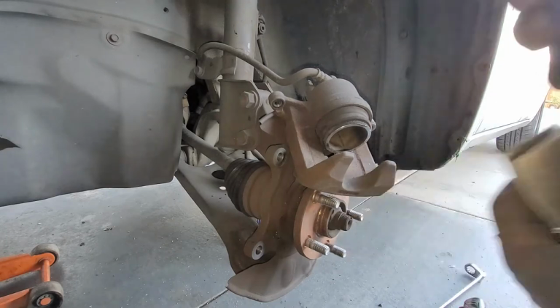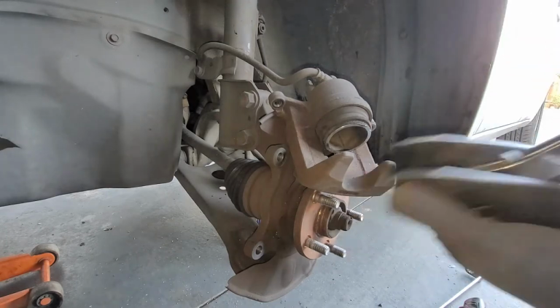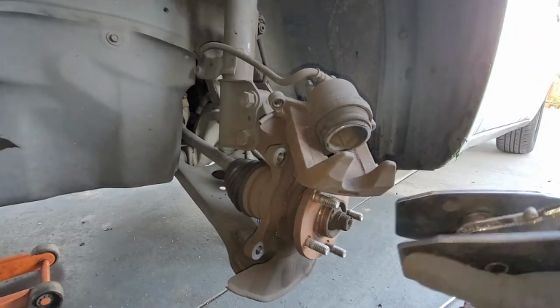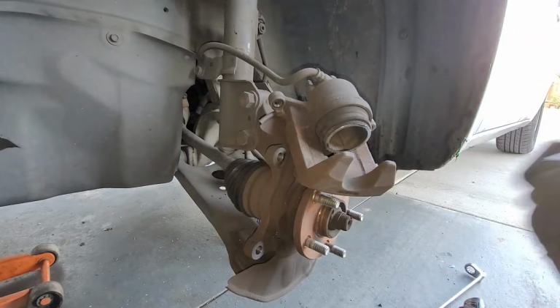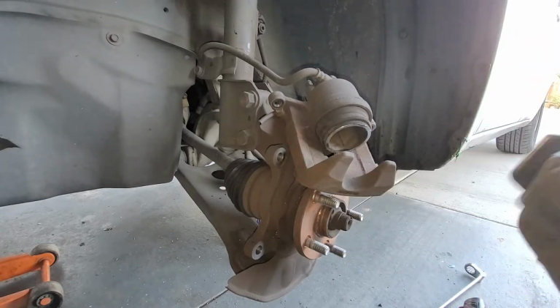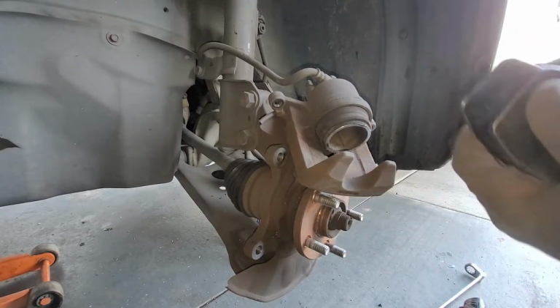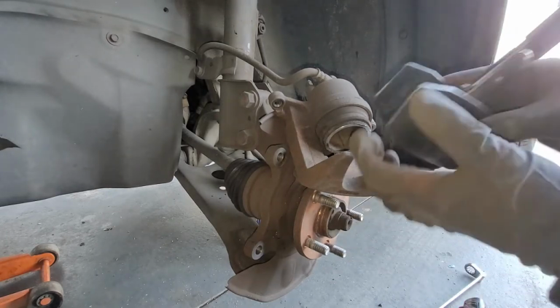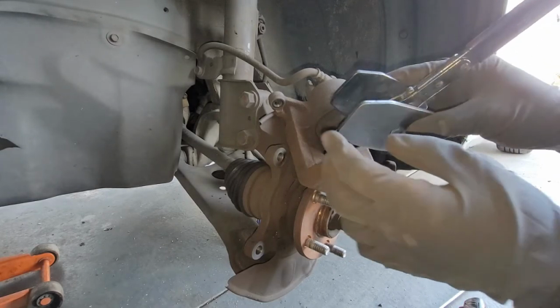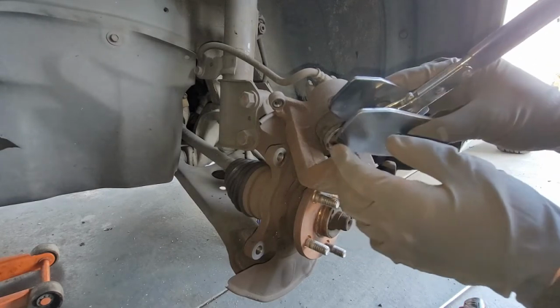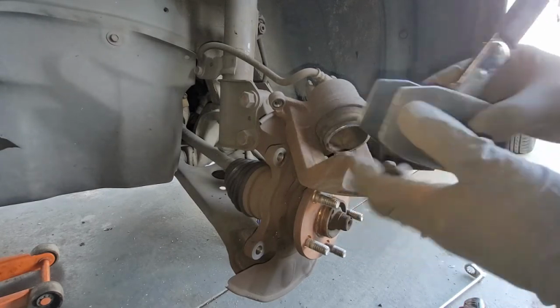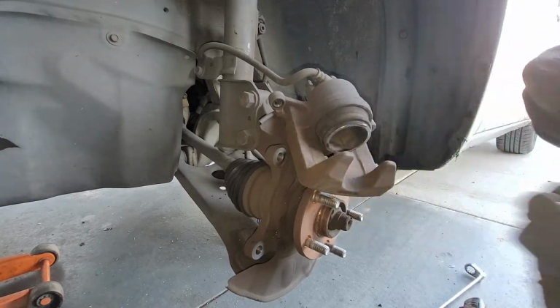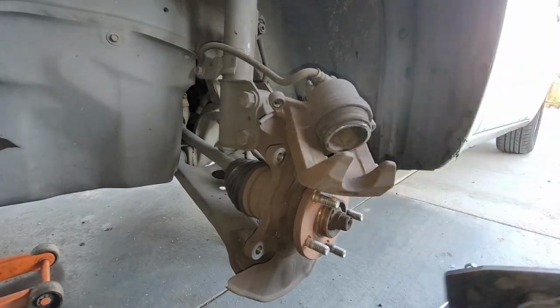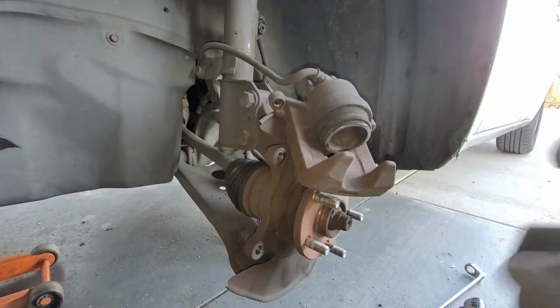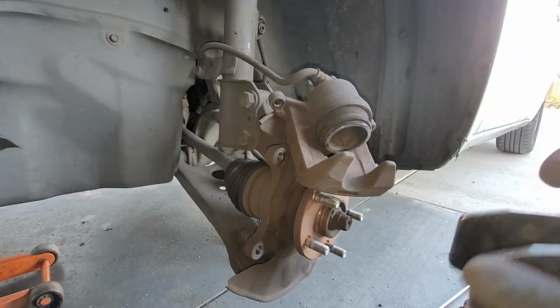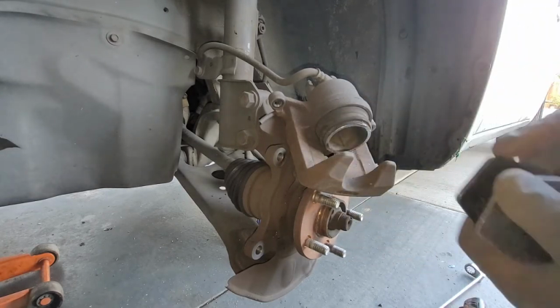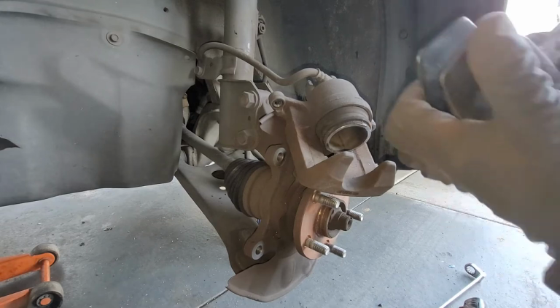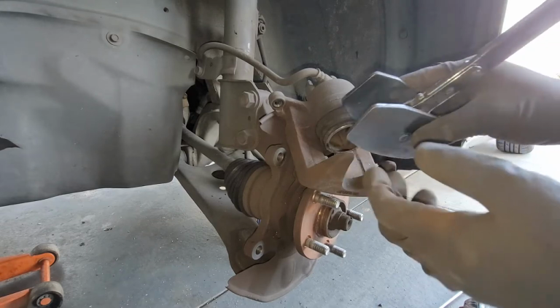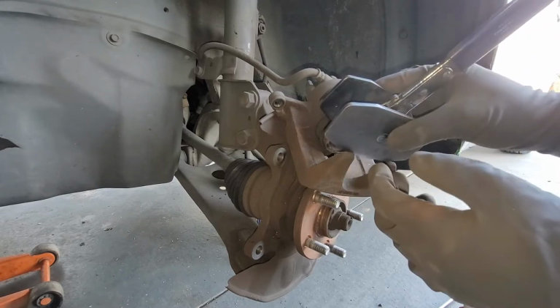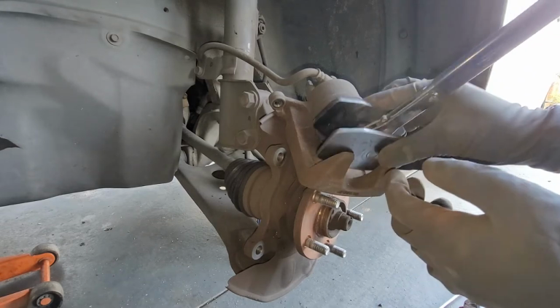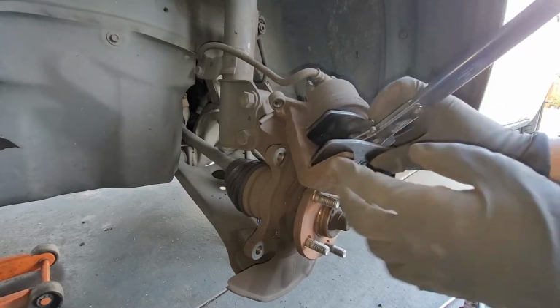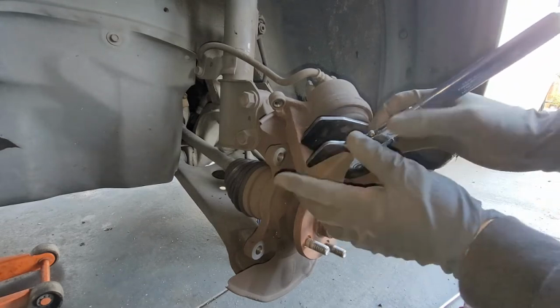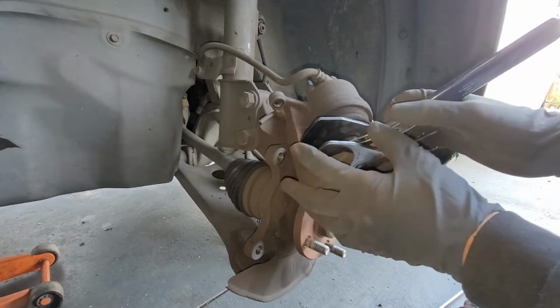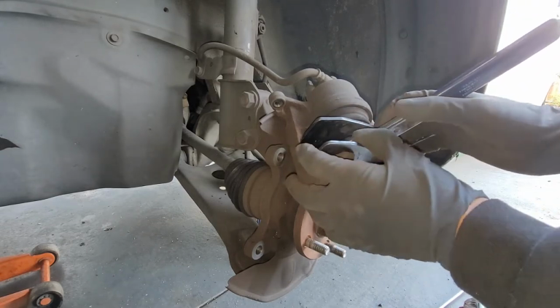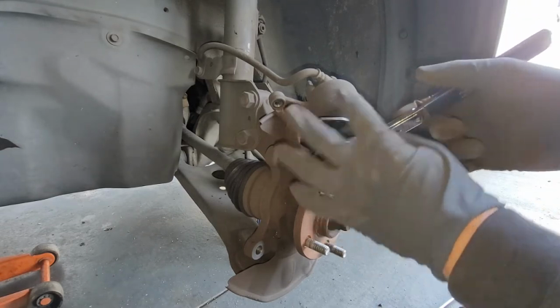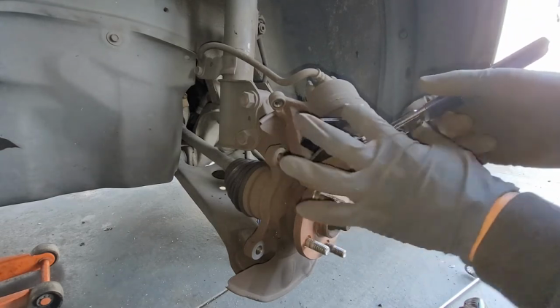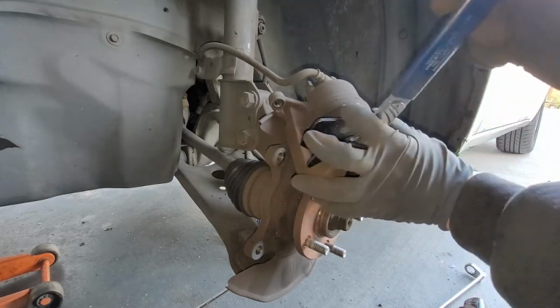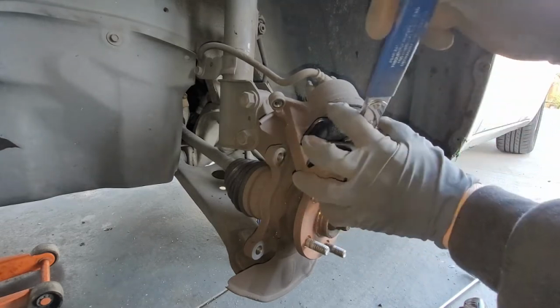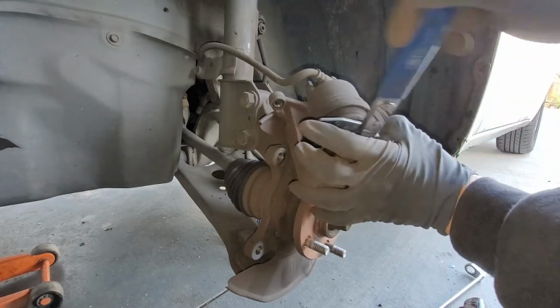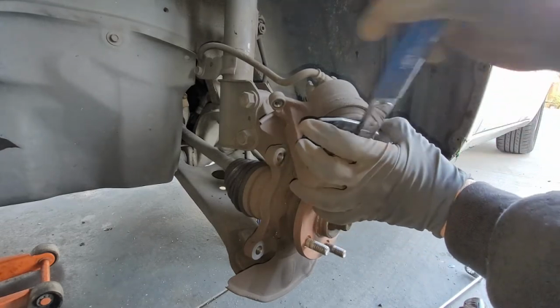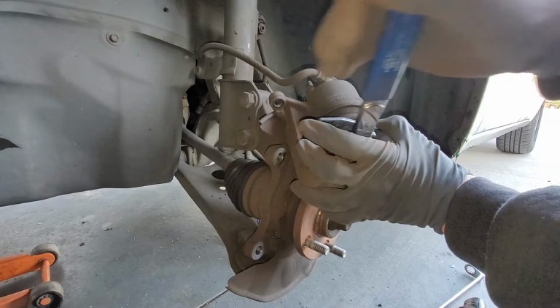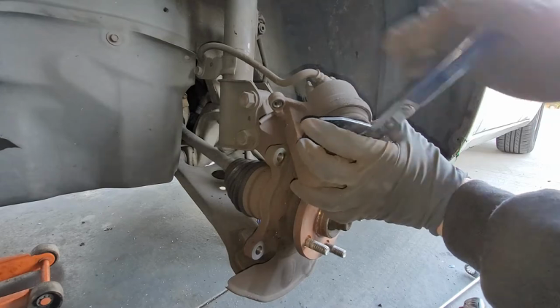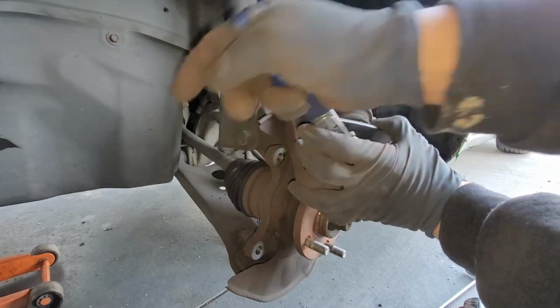I'm just going to use that special tool I have for this job. If you don't have the tool, you can go to AutoZone — they'll rent you the tool for like a $60 deposit, and then you'll get that money back.